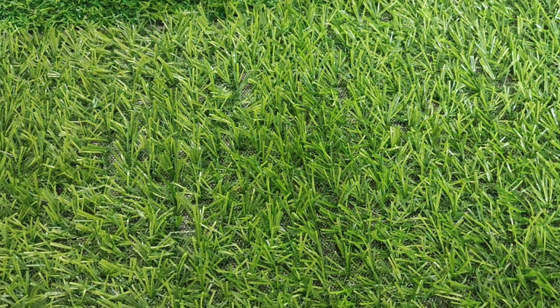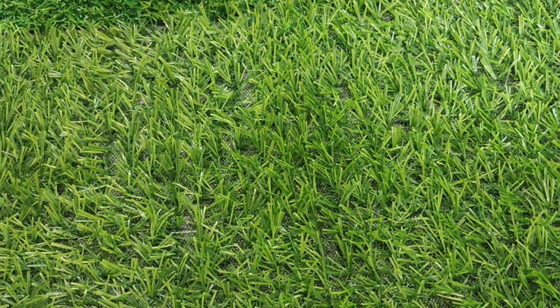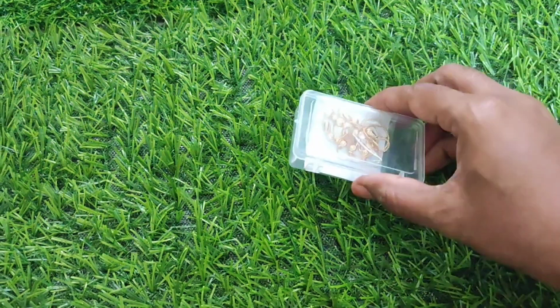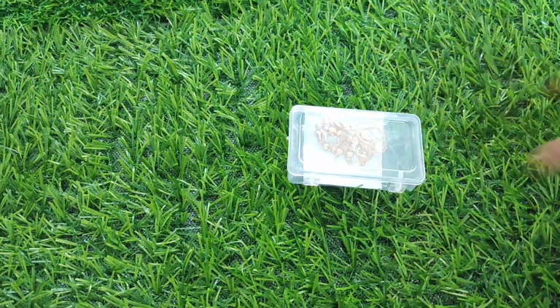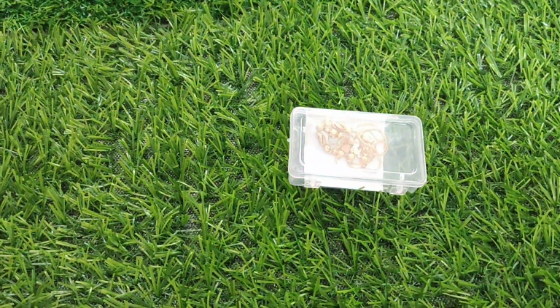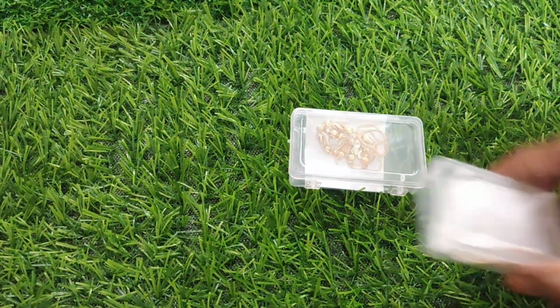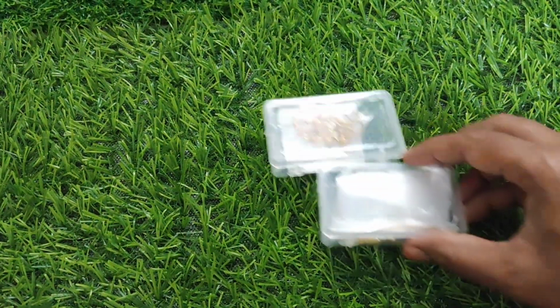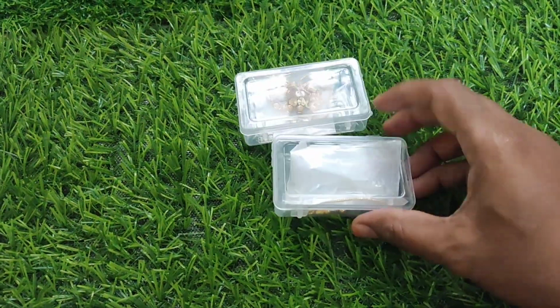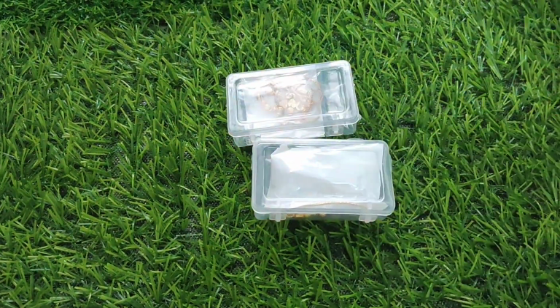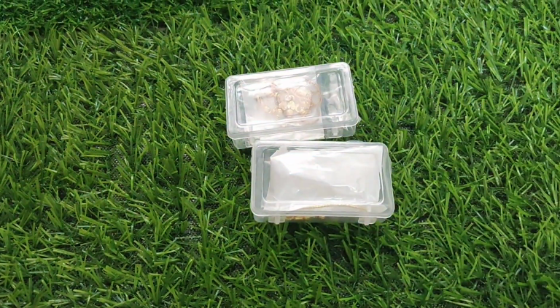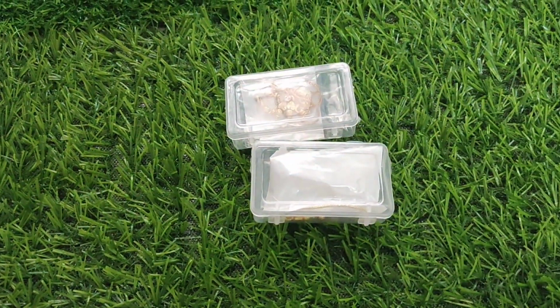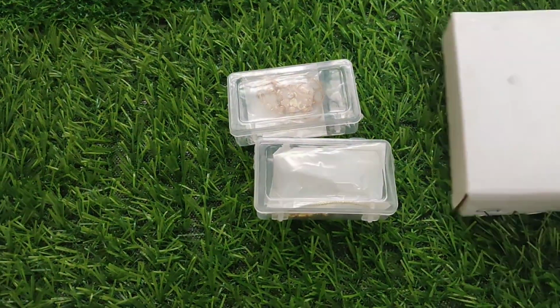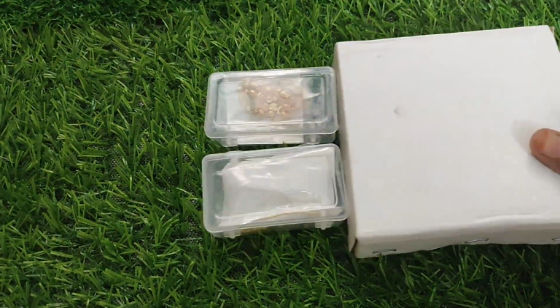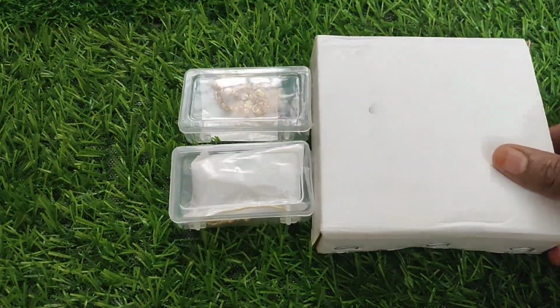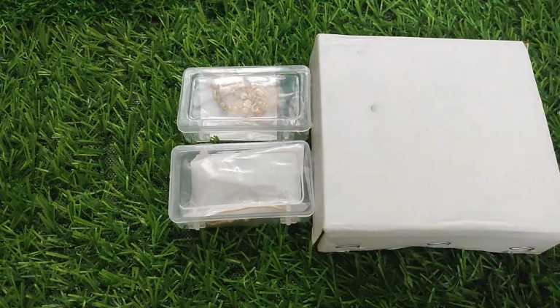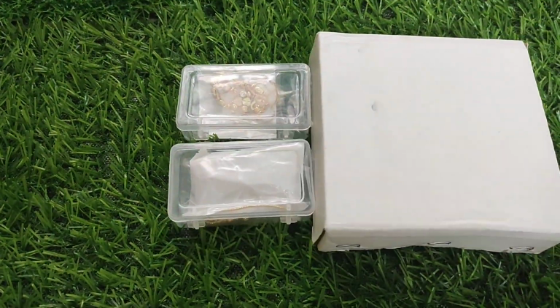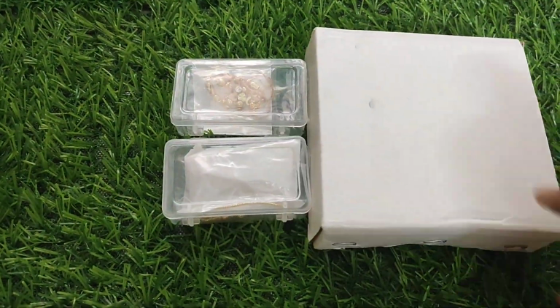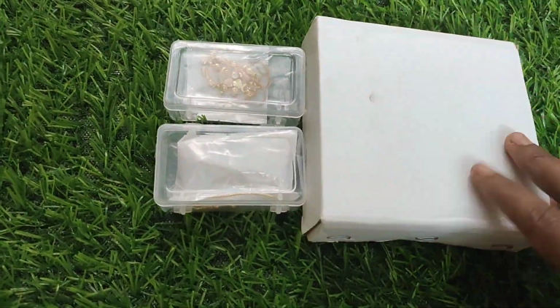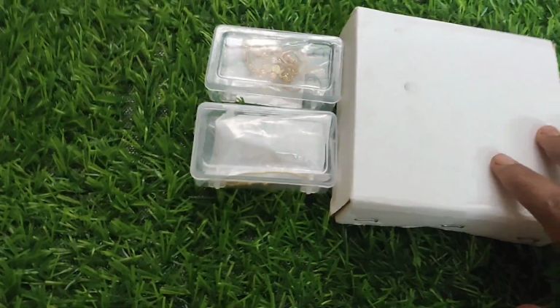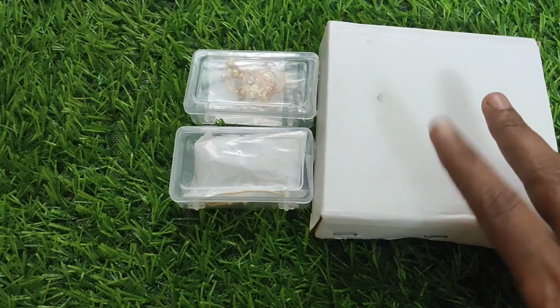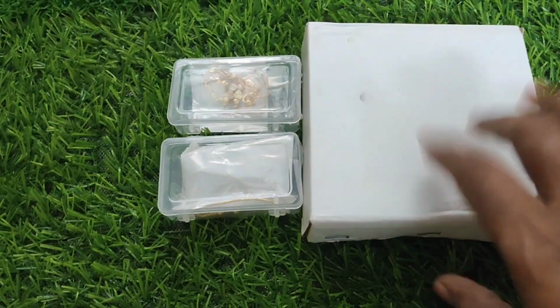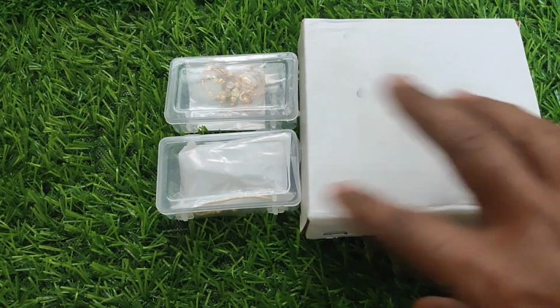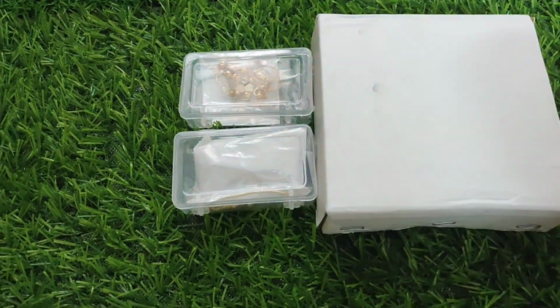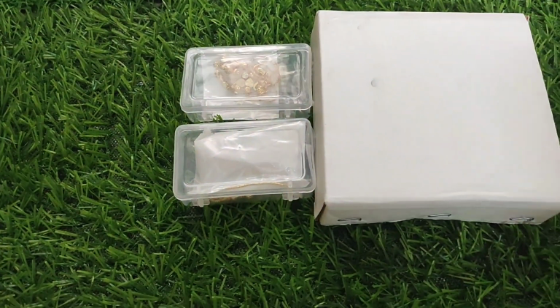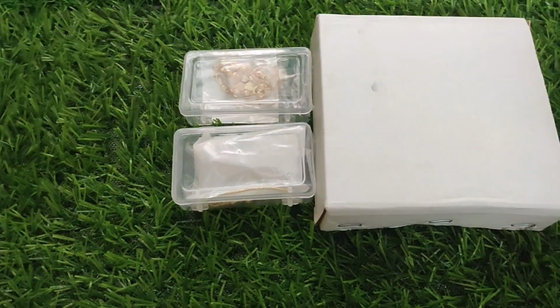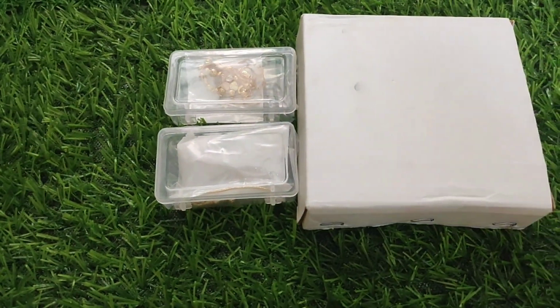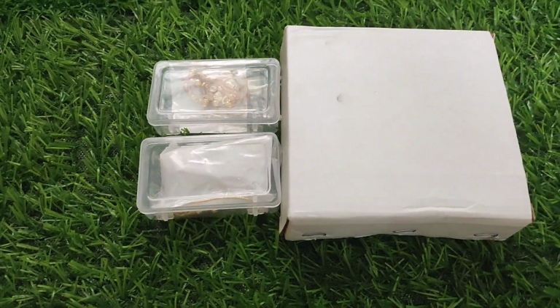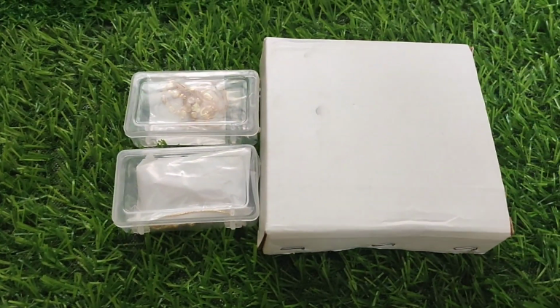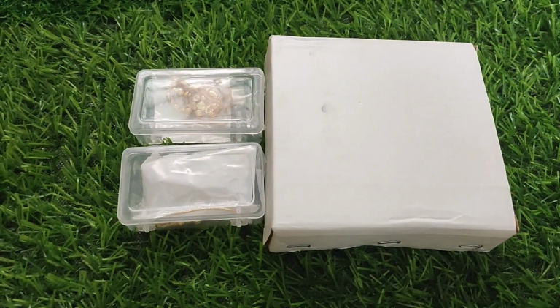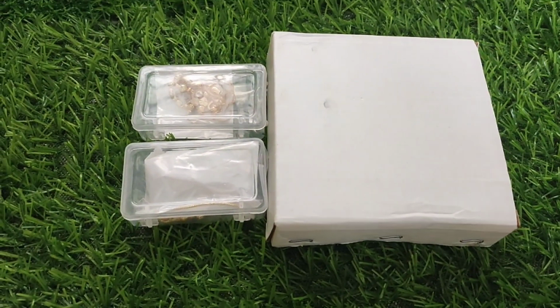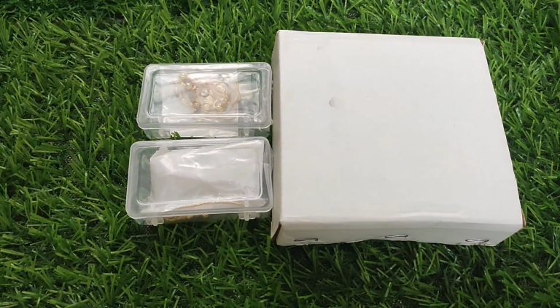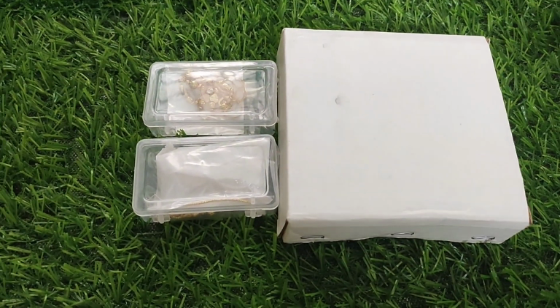Hello and welcome back to my channel M&Y Unix. Today we are going to start the Dailiwear Gold Jewelry Chain Collections. This is the gold chains collection.